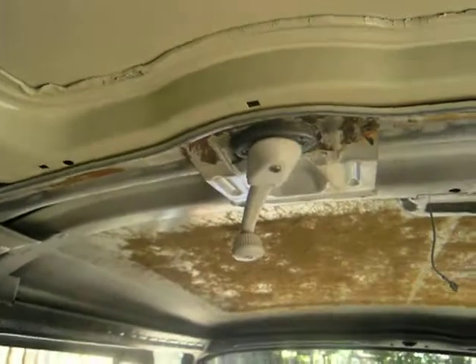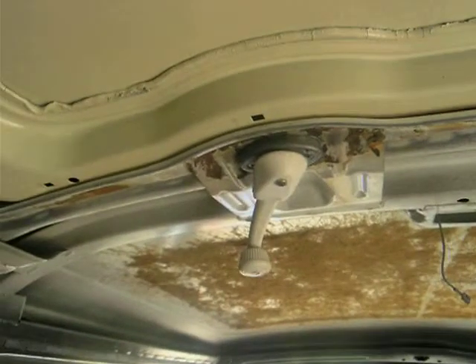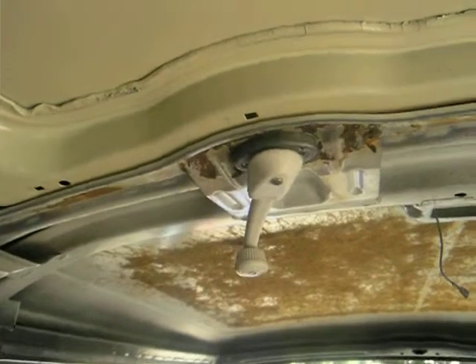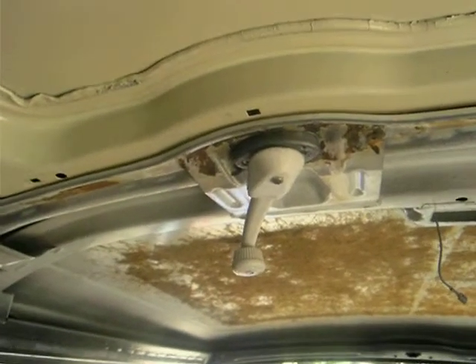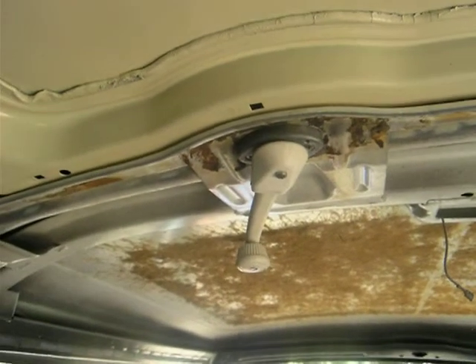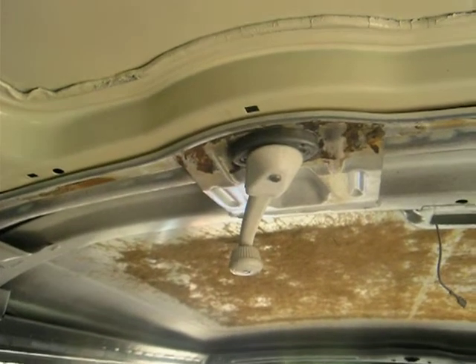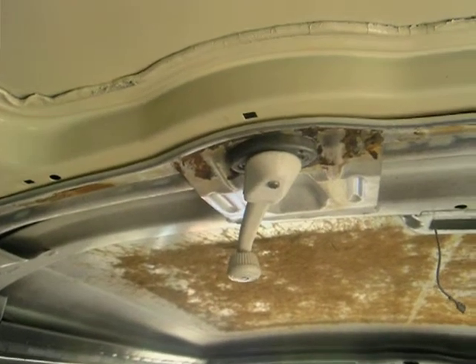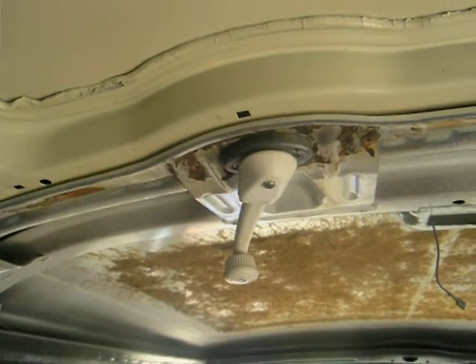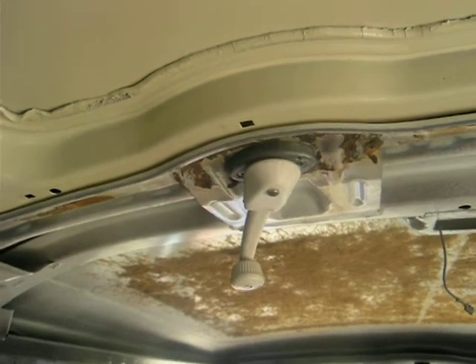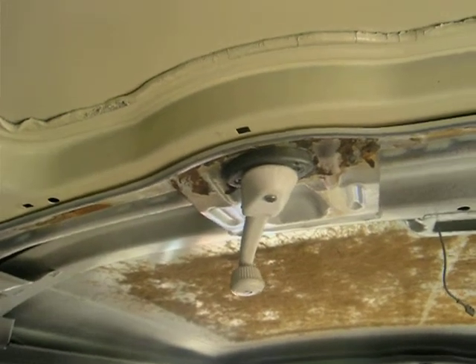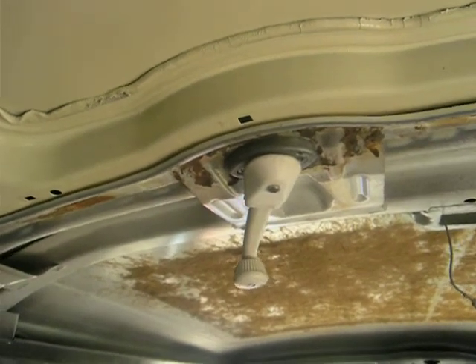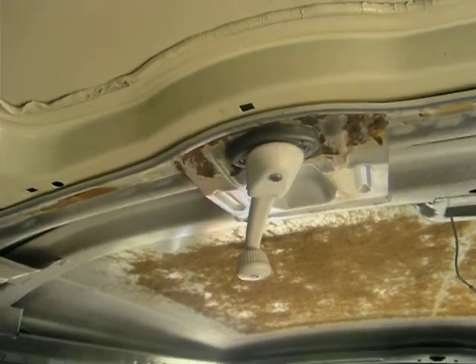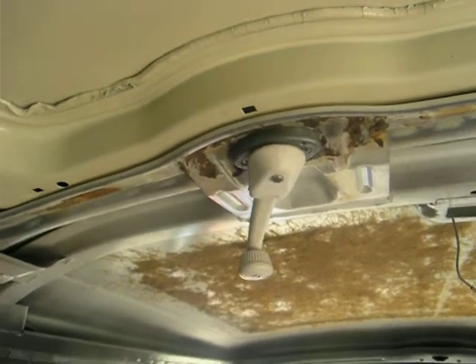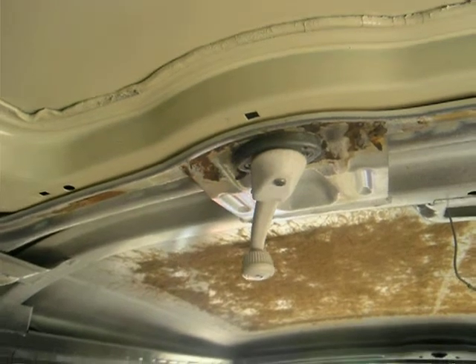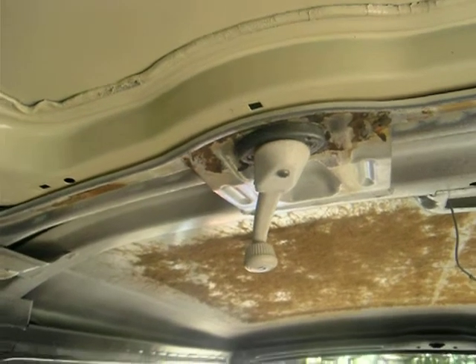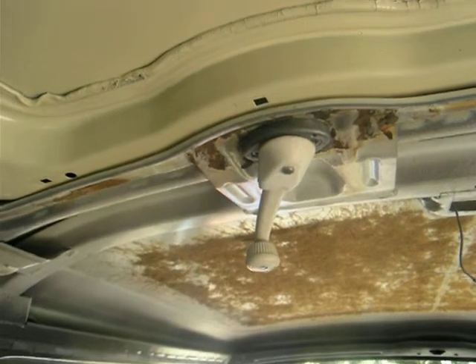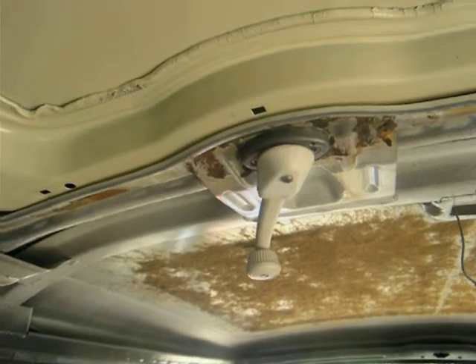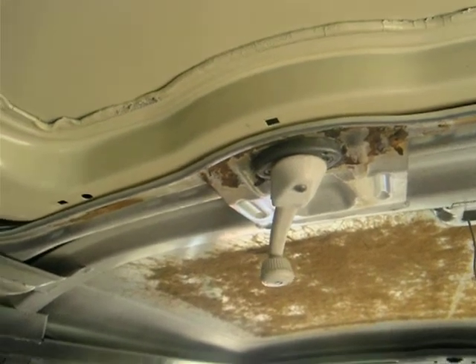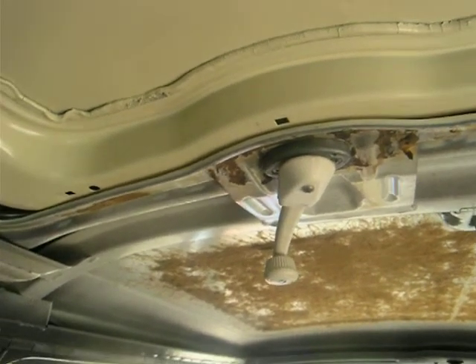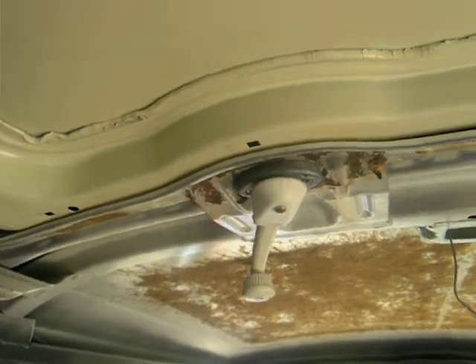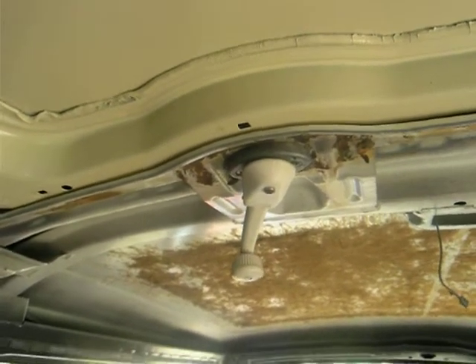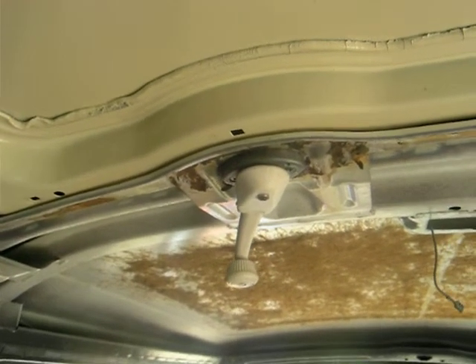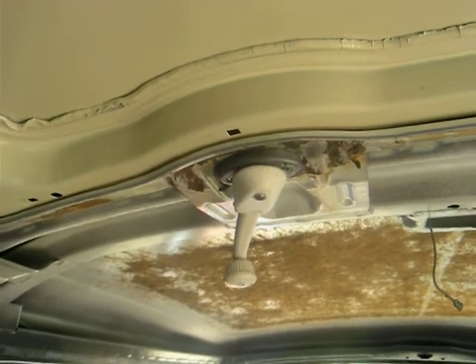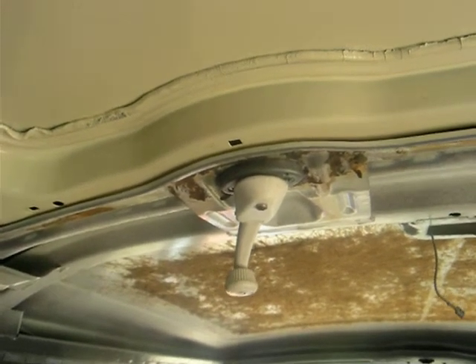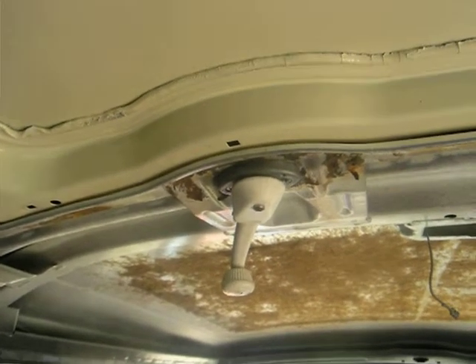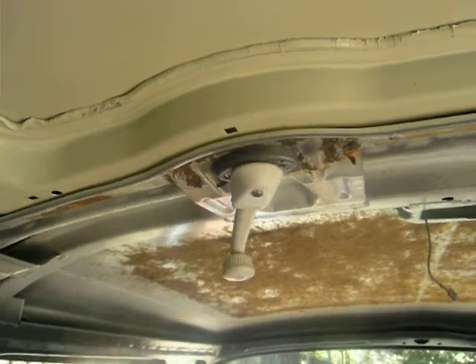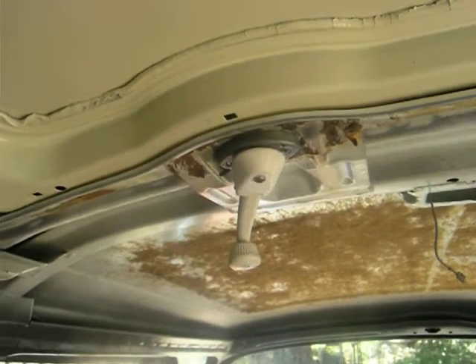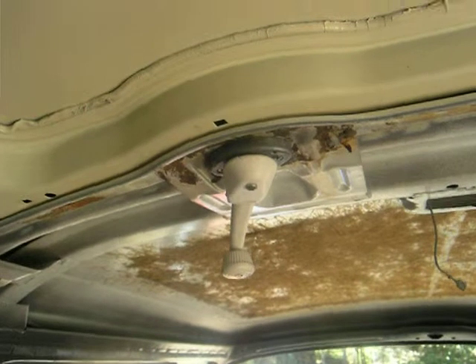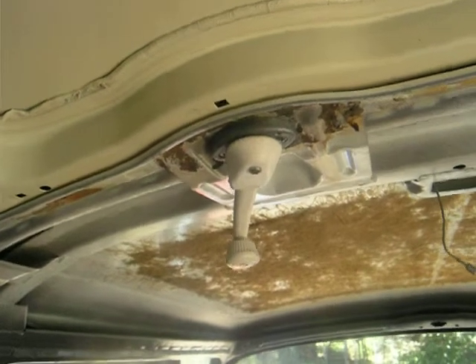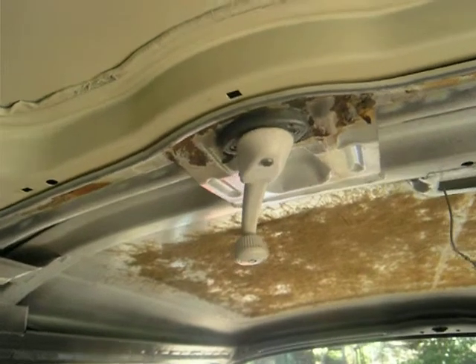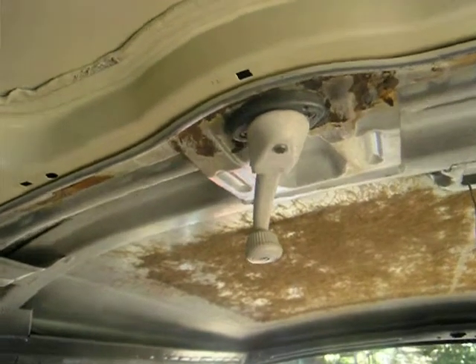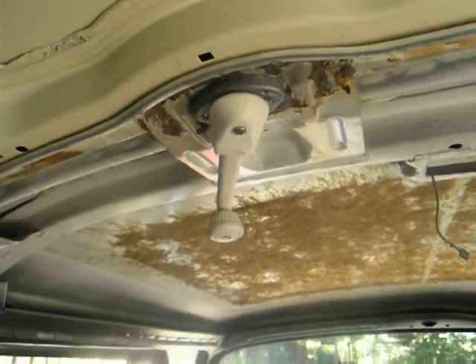Hello. I wanted to give you a tour of a functioning steel sliding sunroof in a bay window bus because when I needed it, there wasn't anything available.